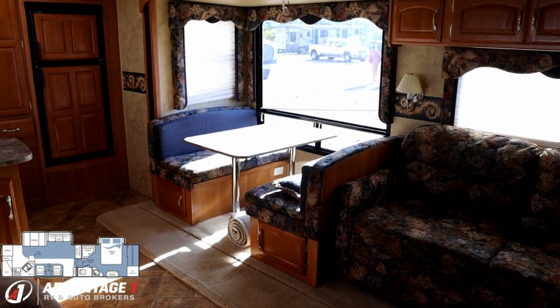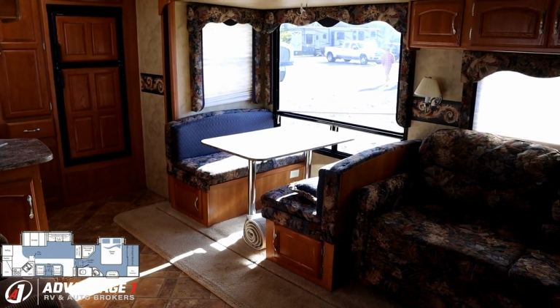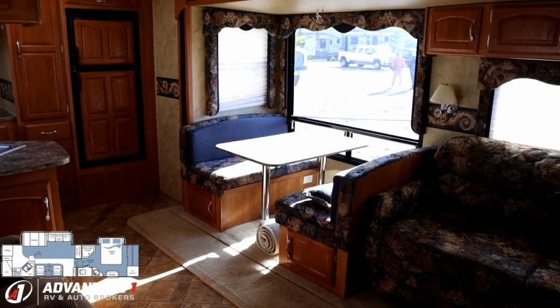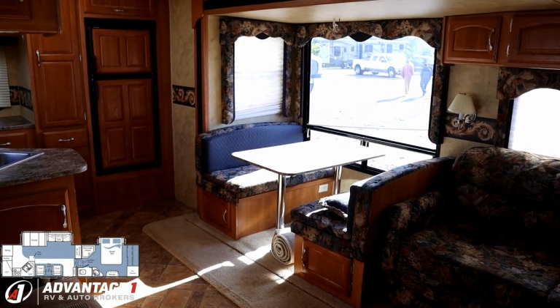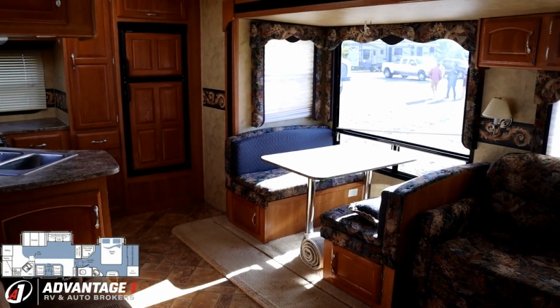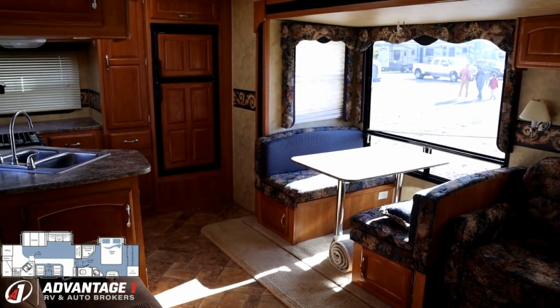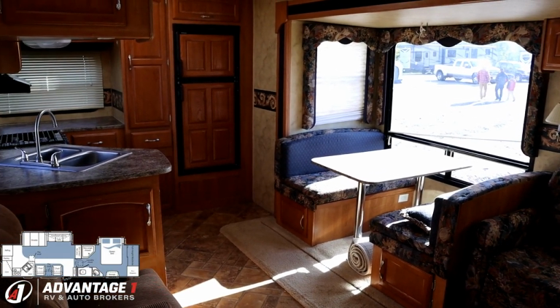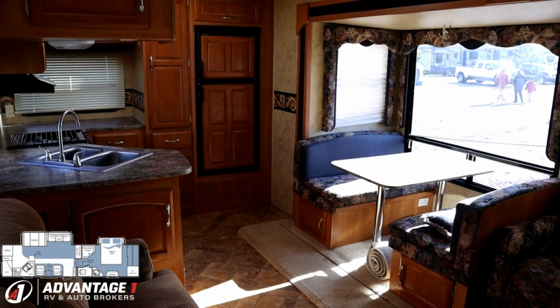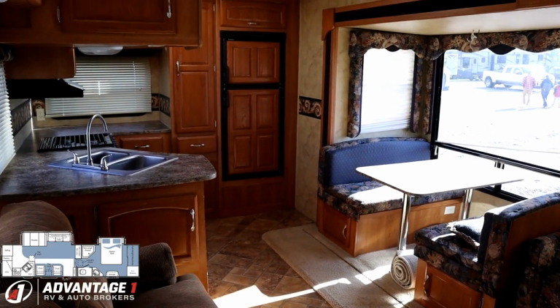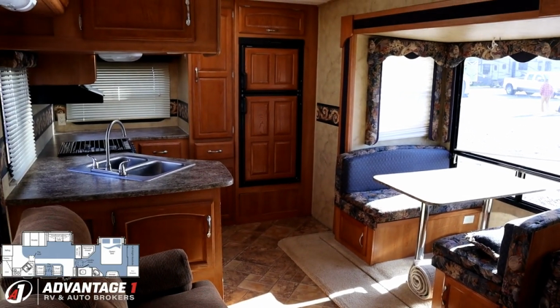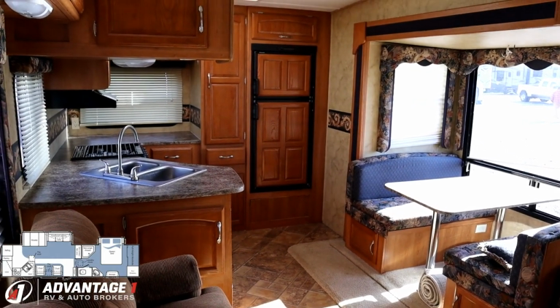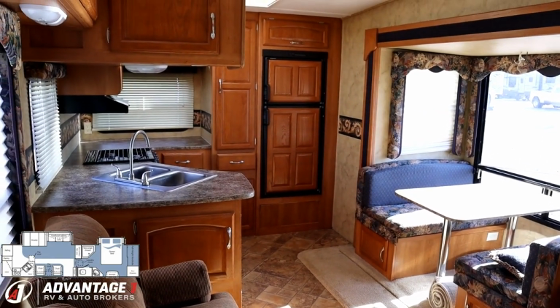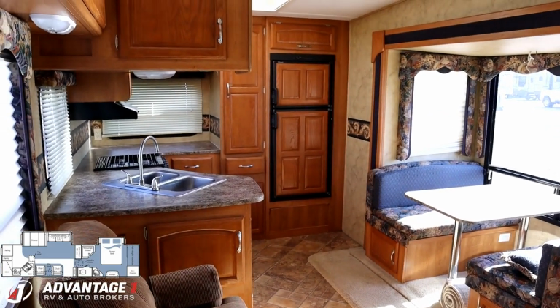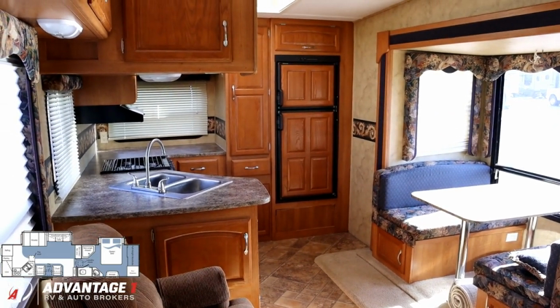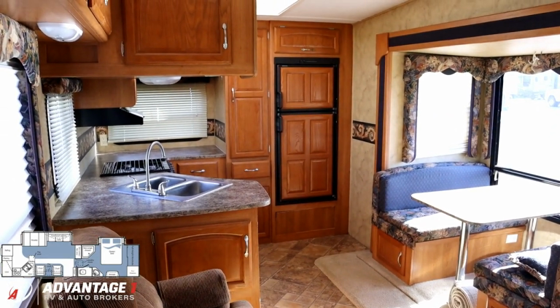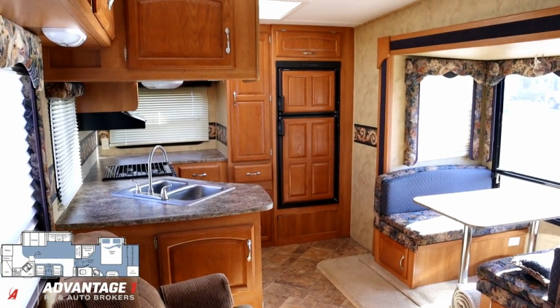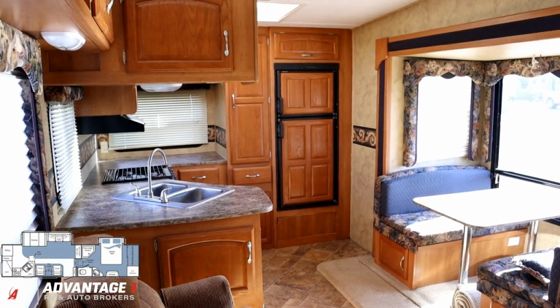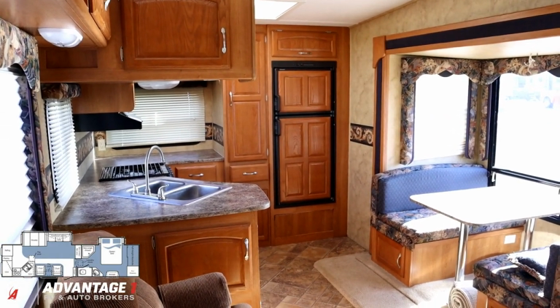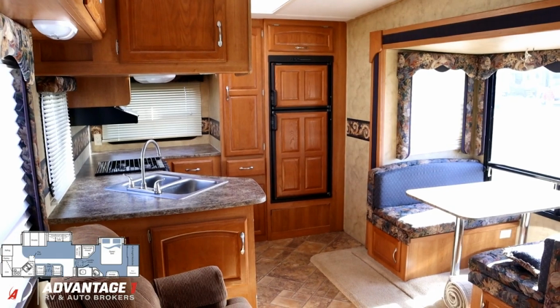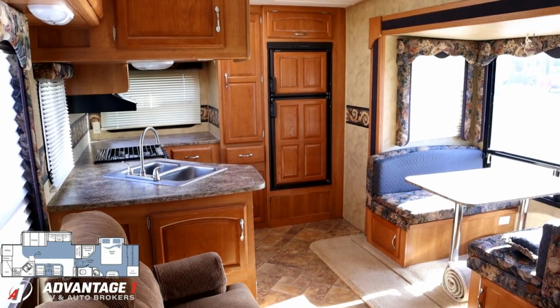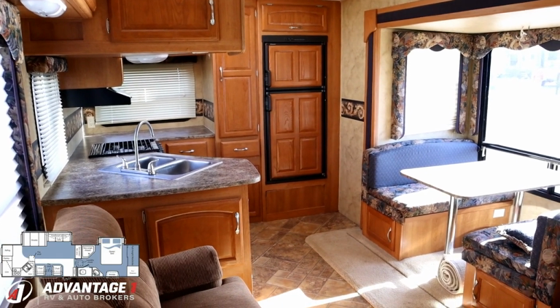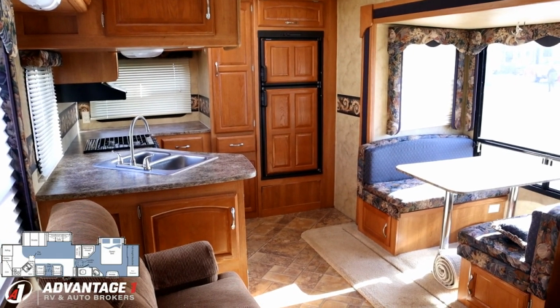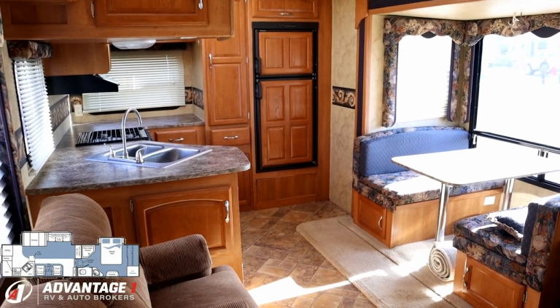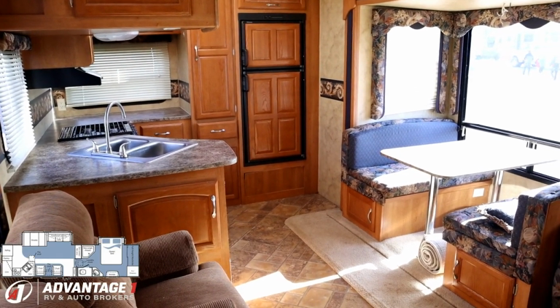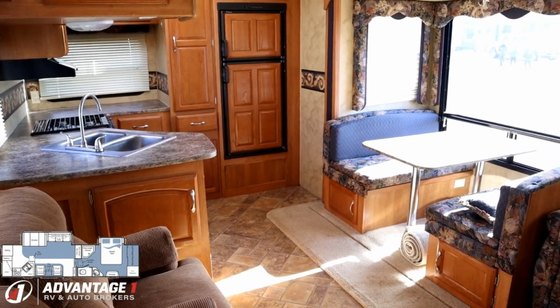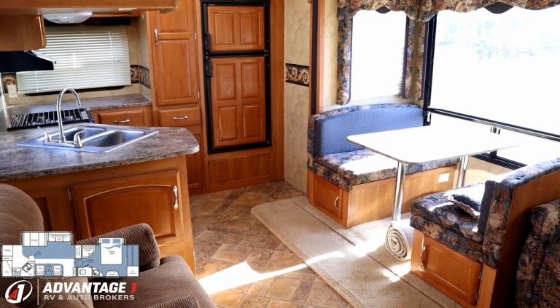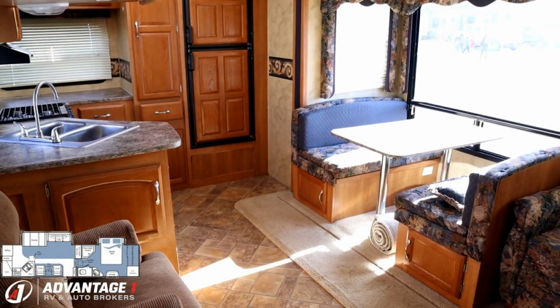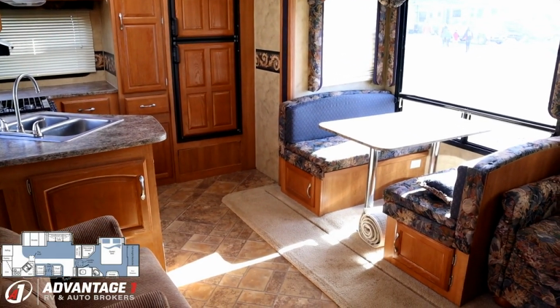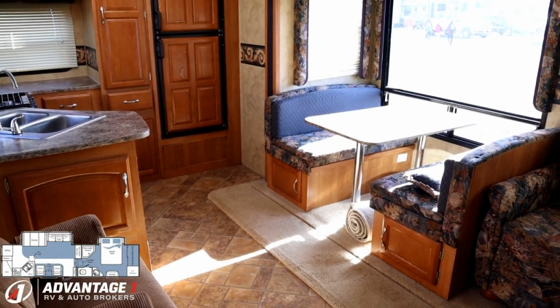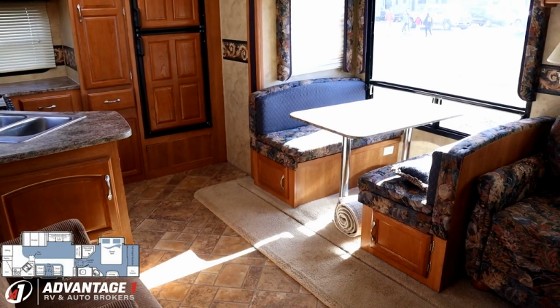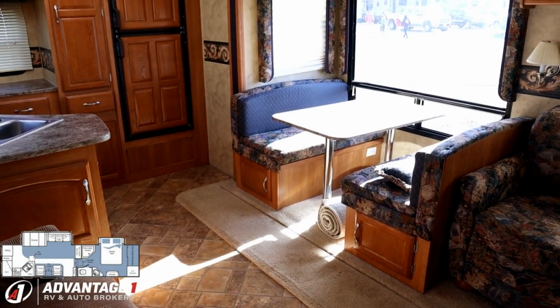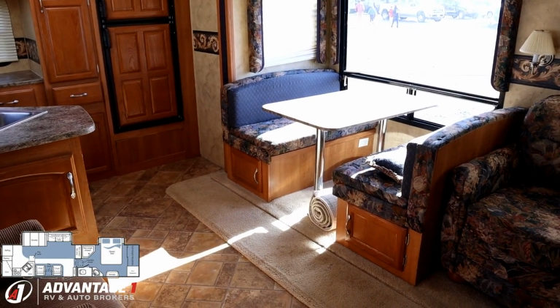Nothing's worn out. The RV's in great shape overall, actually. There's a little bit of weathering on some of the decals outside, but that's cosmetic — and that's the worst I've been able to find. If I'm being ultra picky, this thing looks pretty sharp.